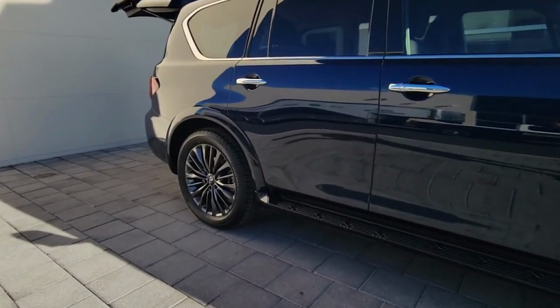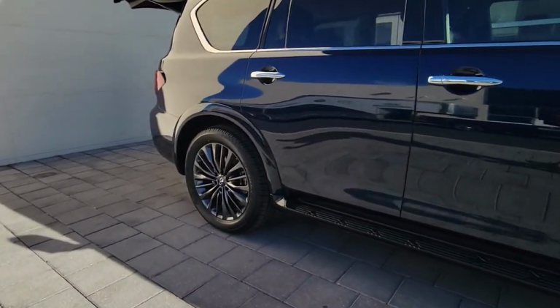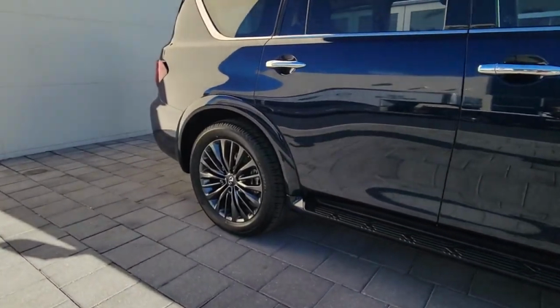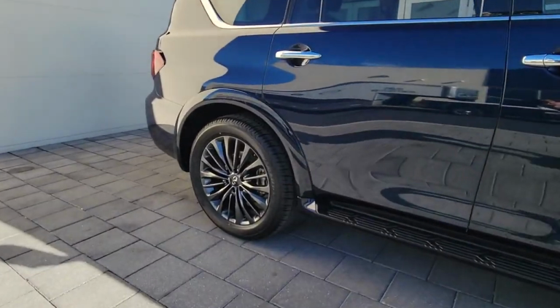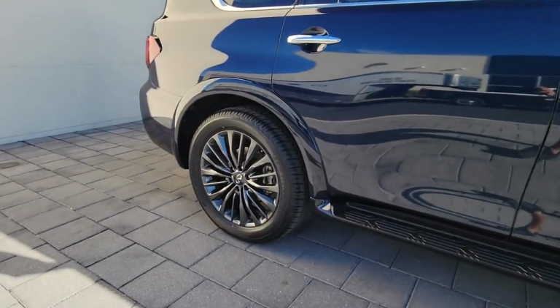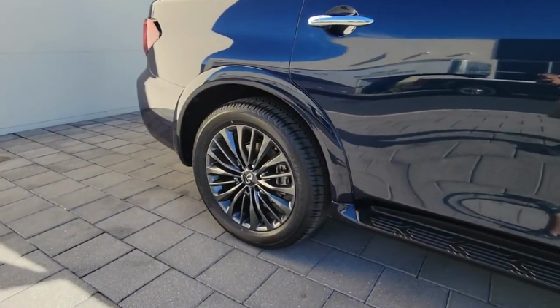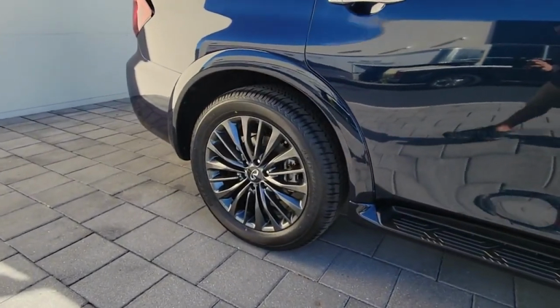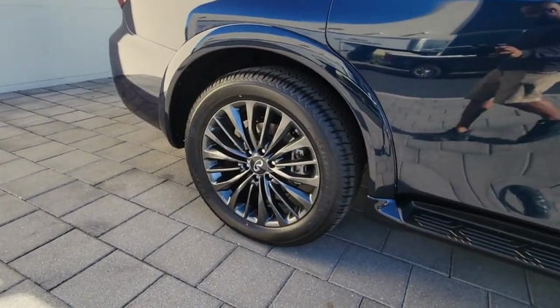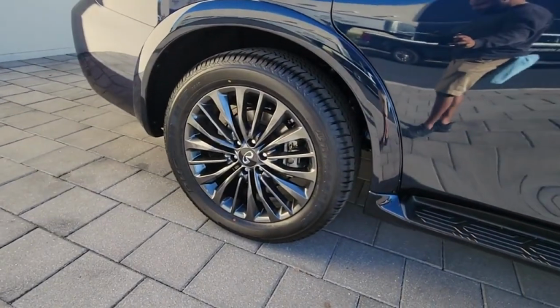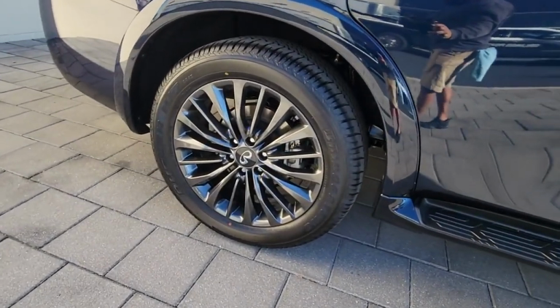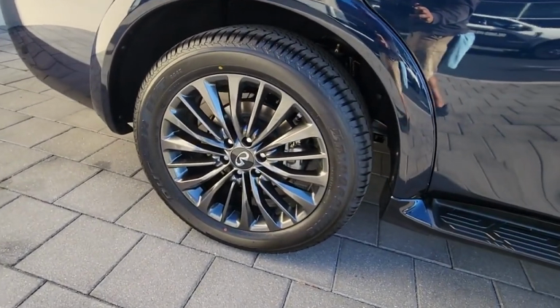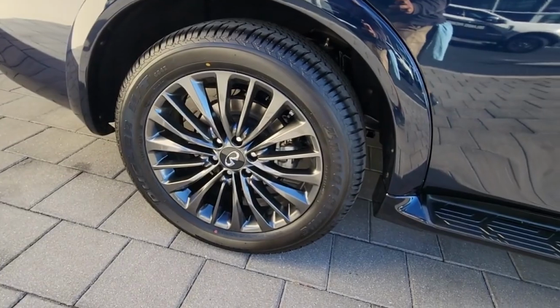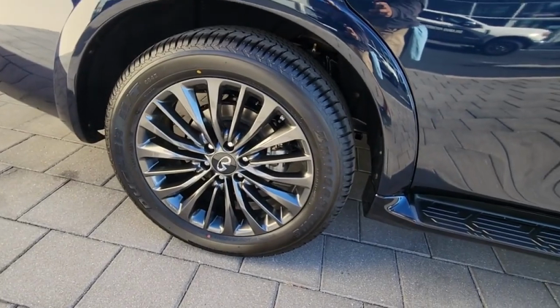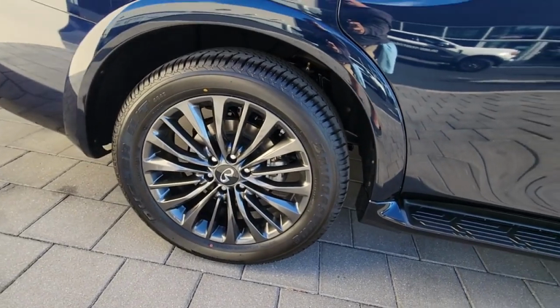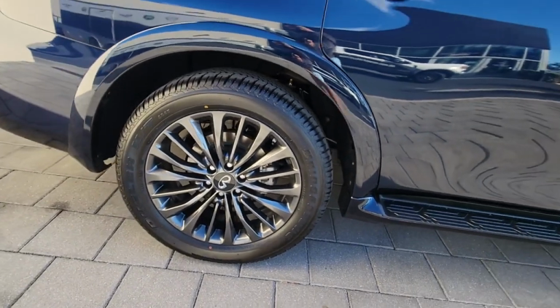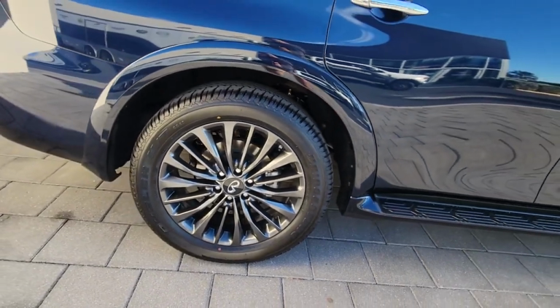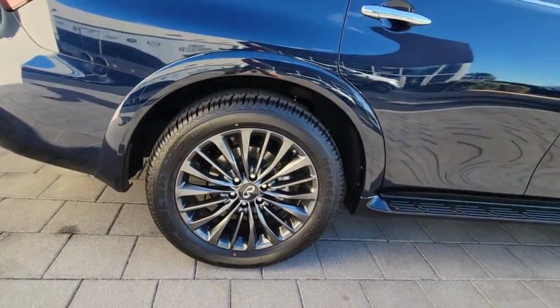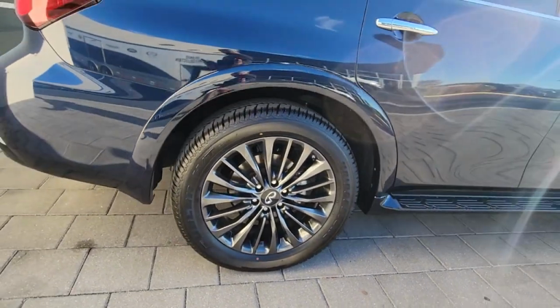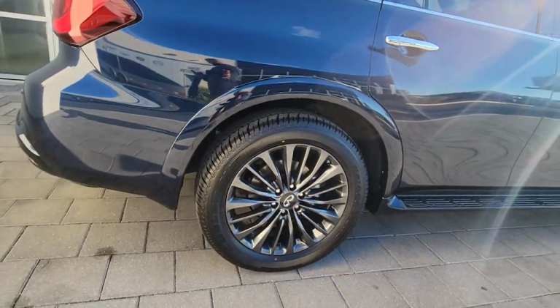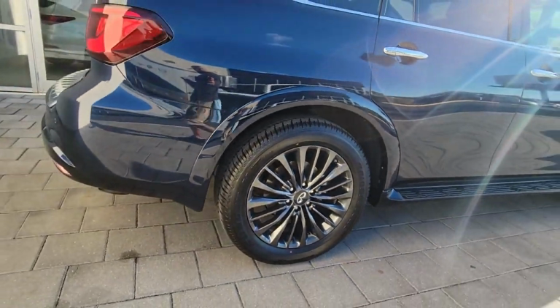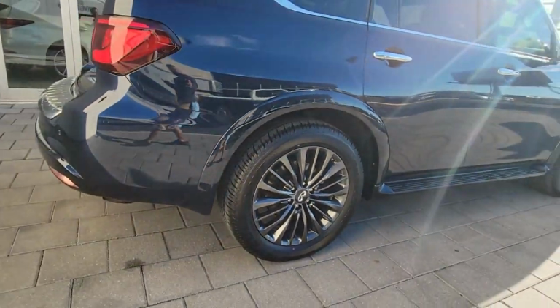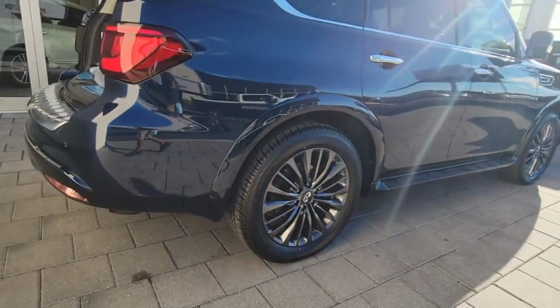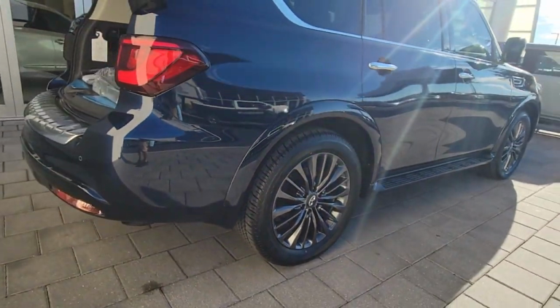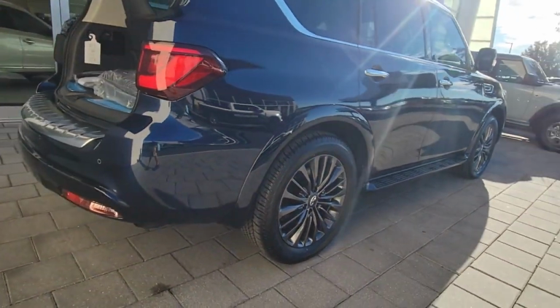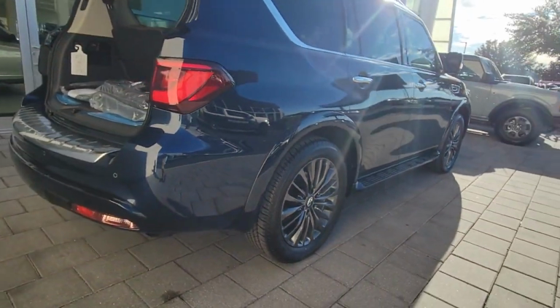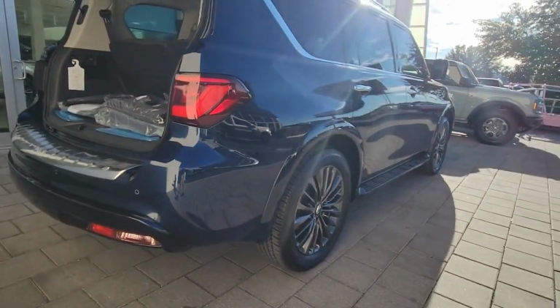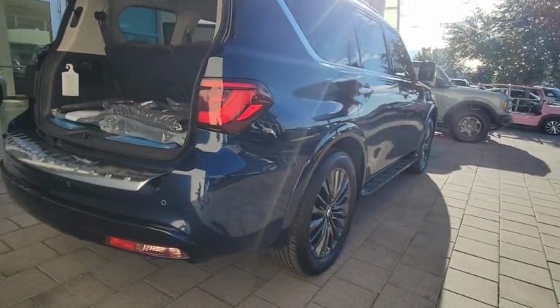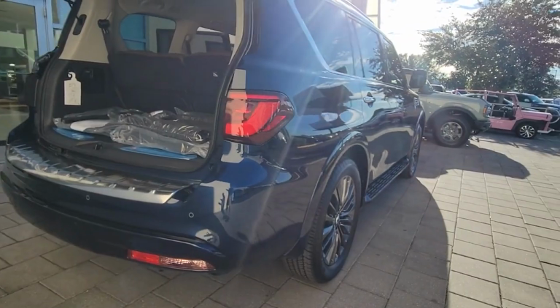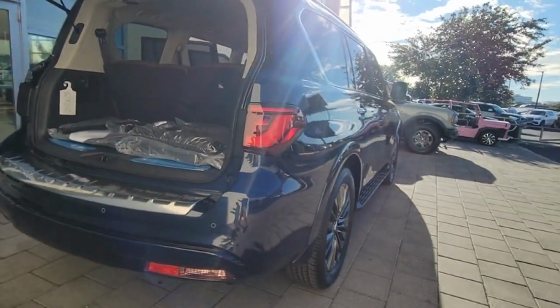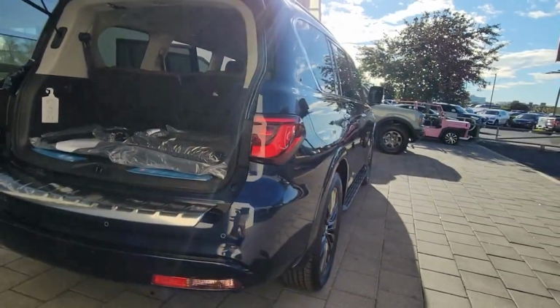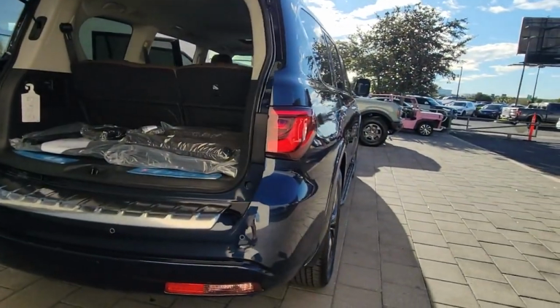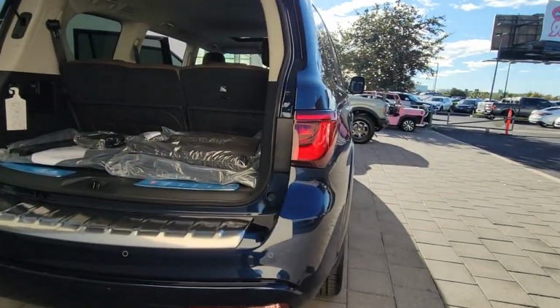Three-row seating, advanced entertainment and safety tech, a suite of premium creature comforts, and brawny V8 power make this commanding SUV your go-to for family adventures.